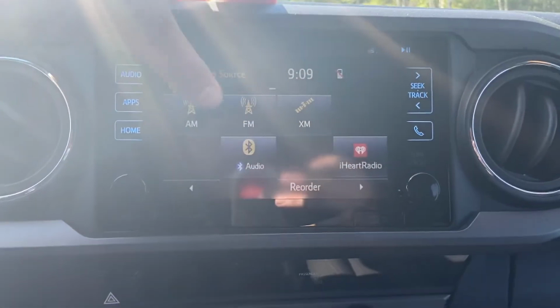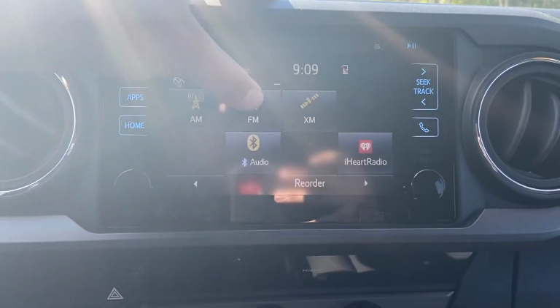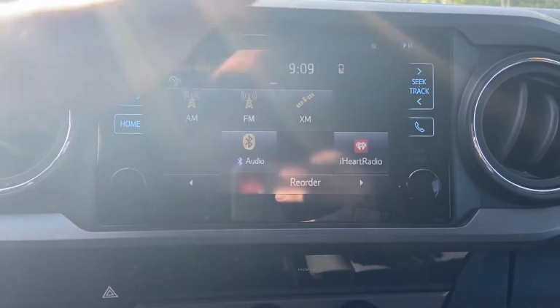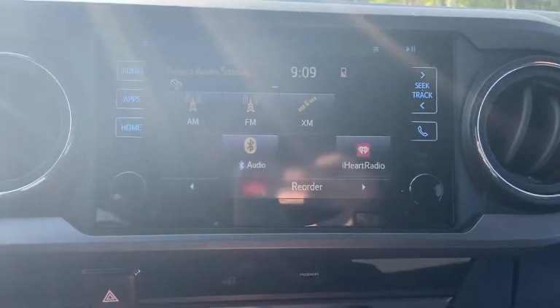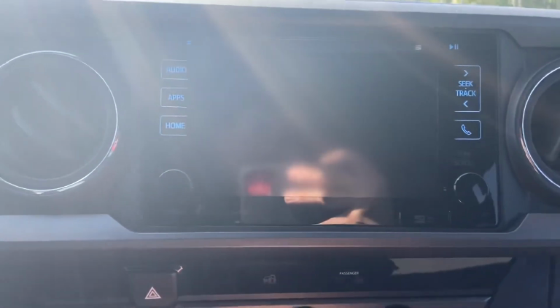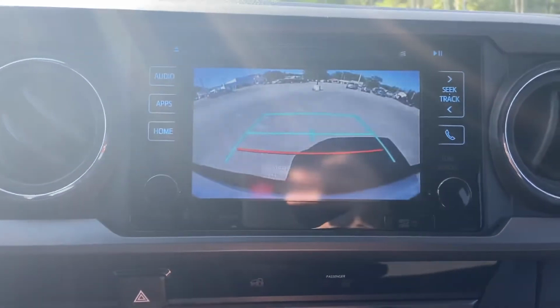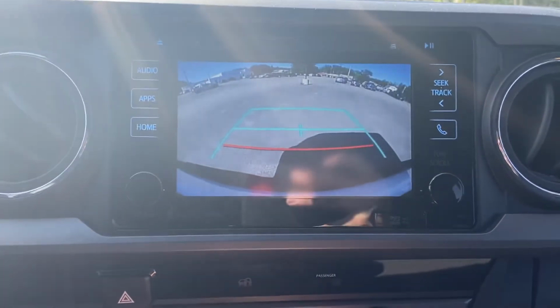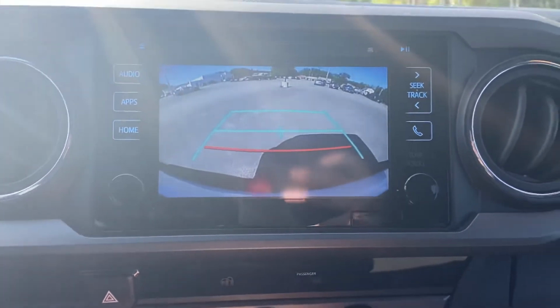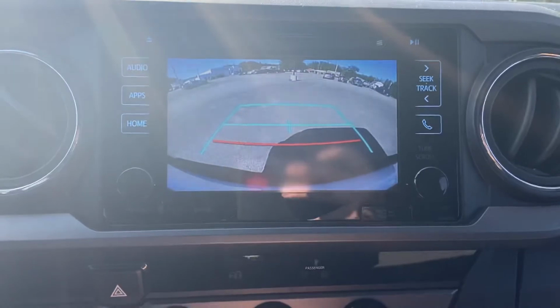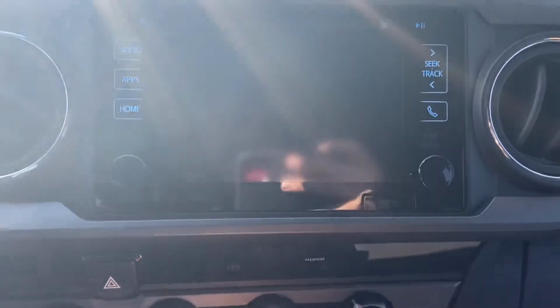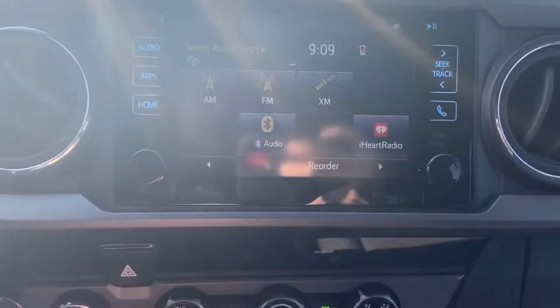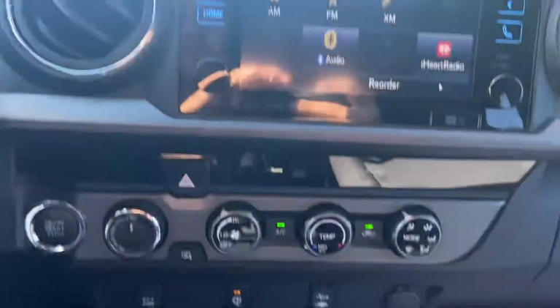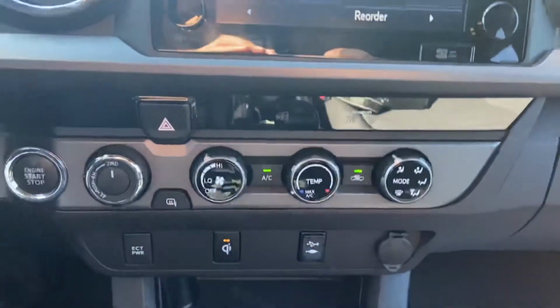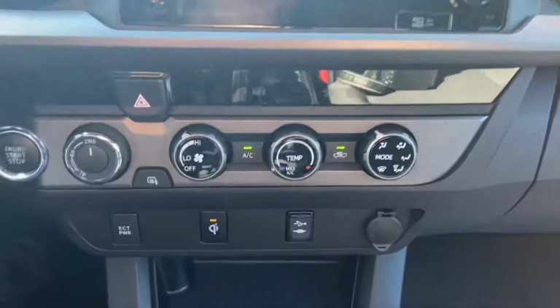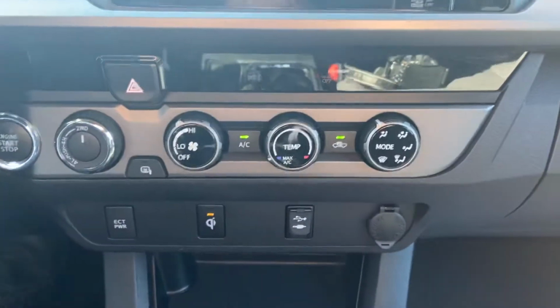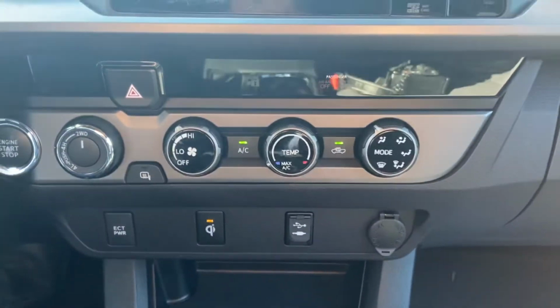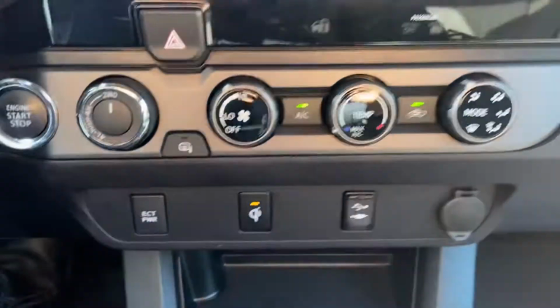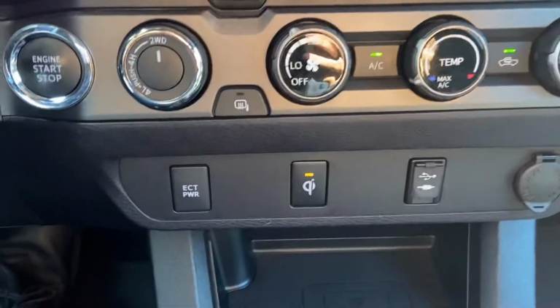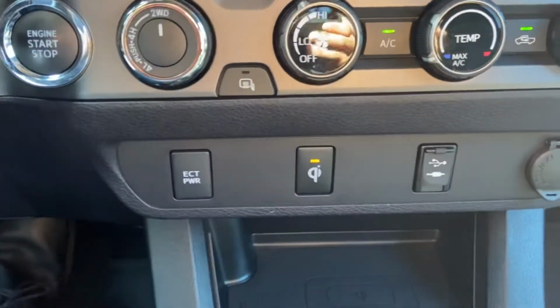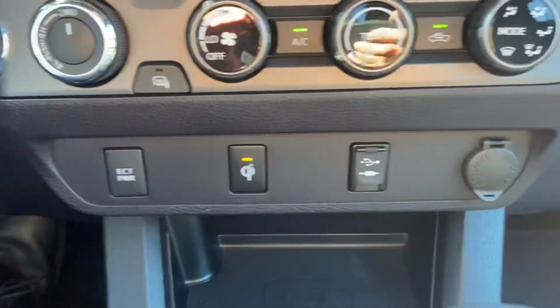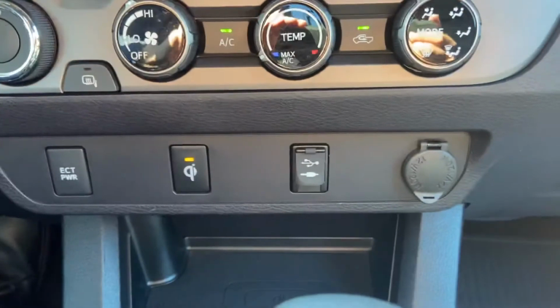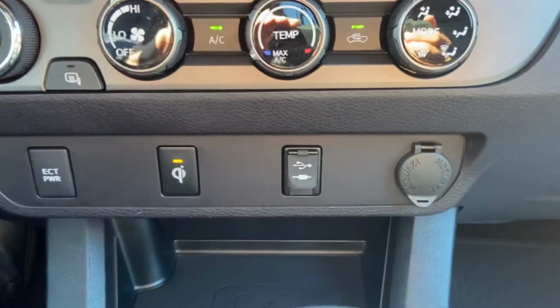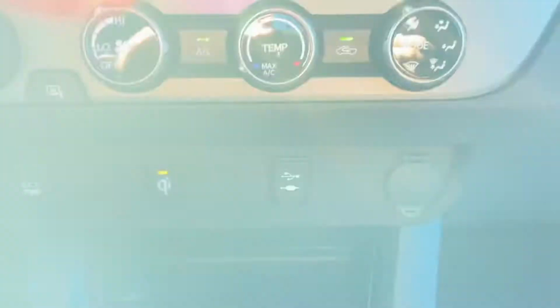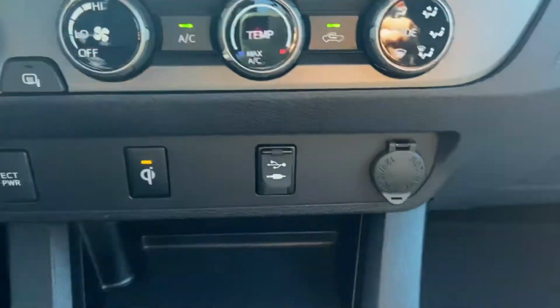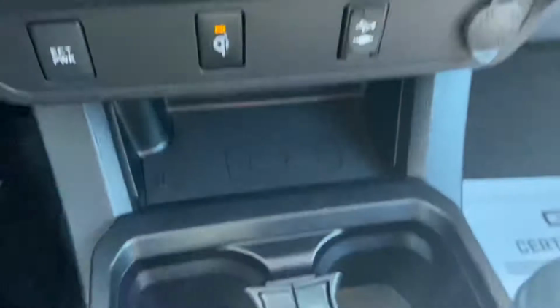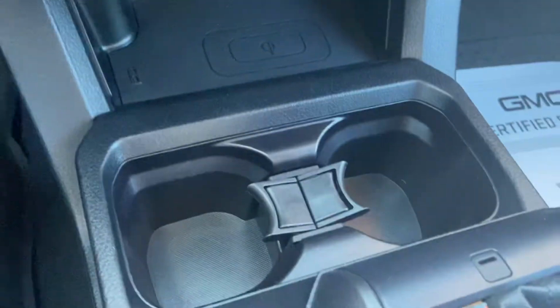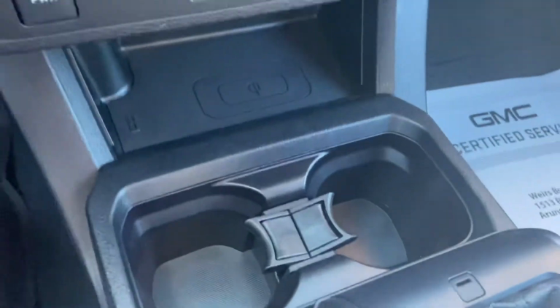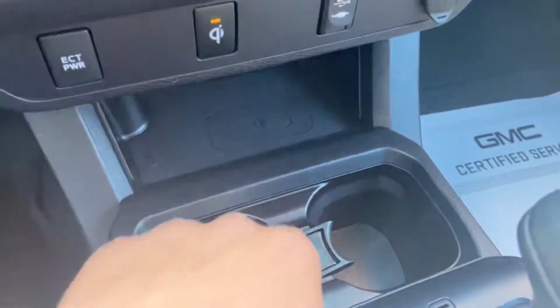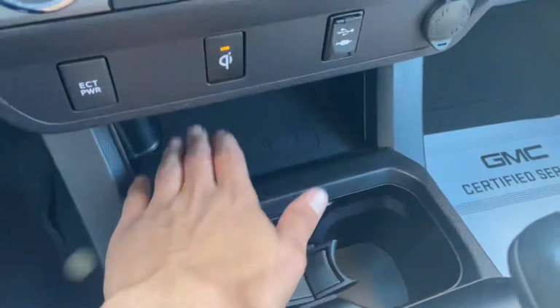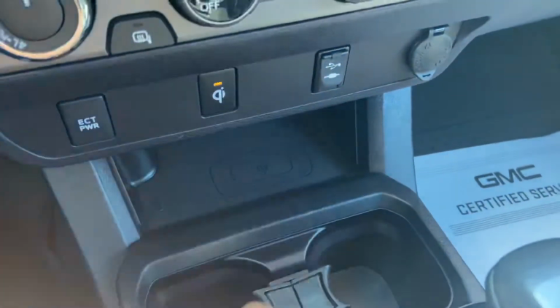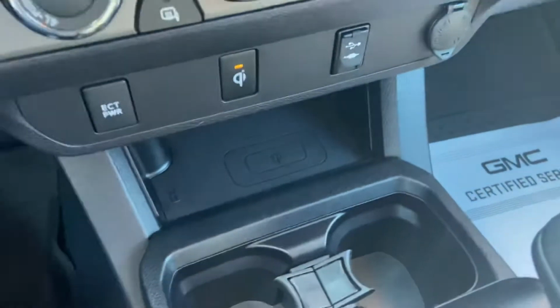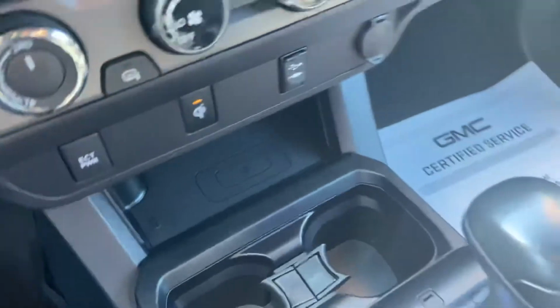You've got your touch screen center radio with AM, FM, XM, Bluetooth, all that good stuff including your backup camera. Got your climate control functions, your accessory powers, charge ports, cup holders, and your wireless charger right there for your phone.